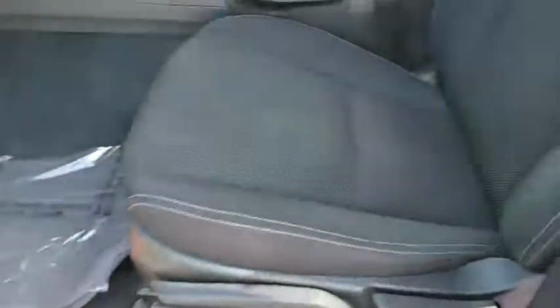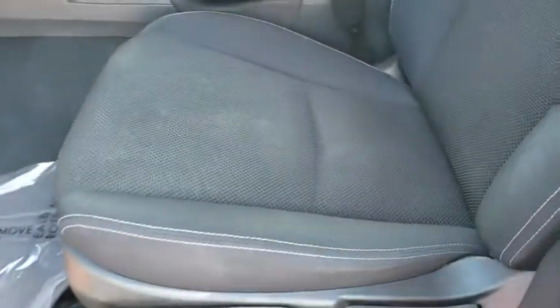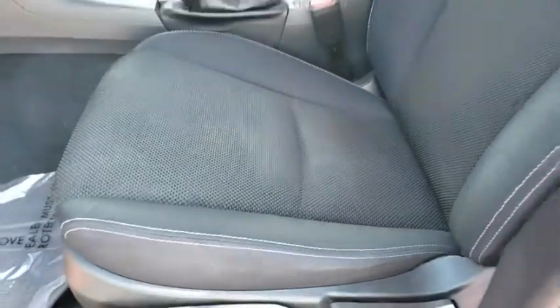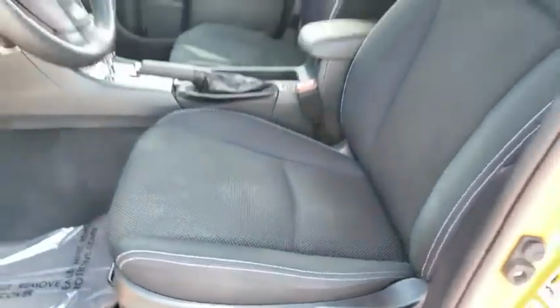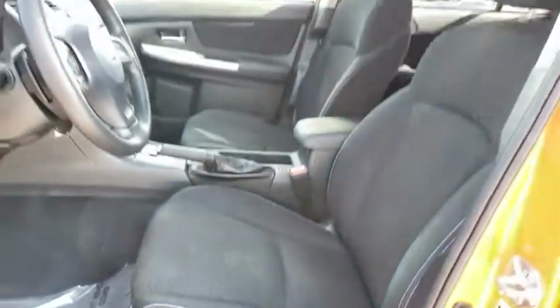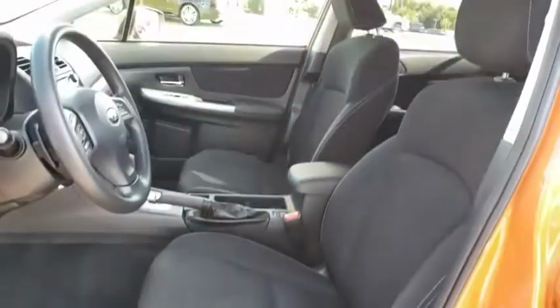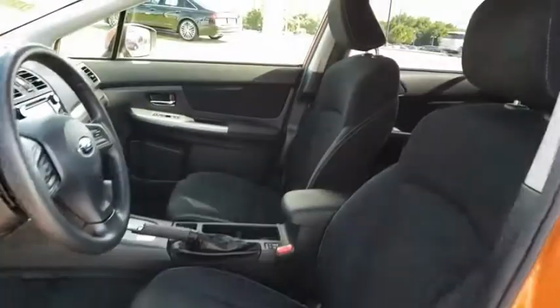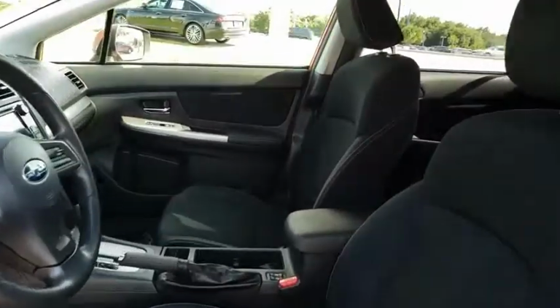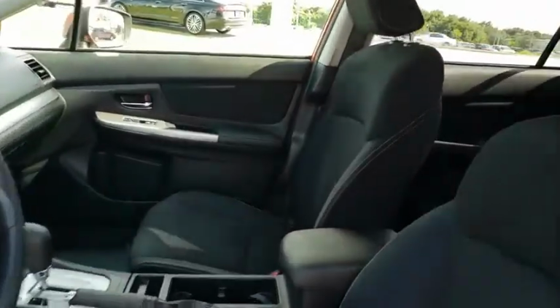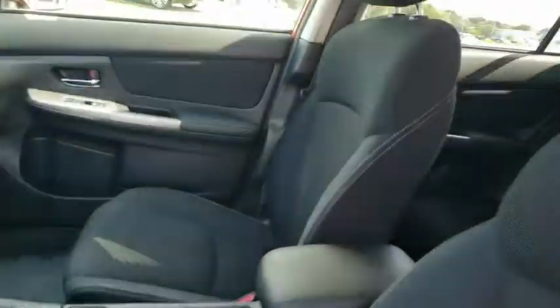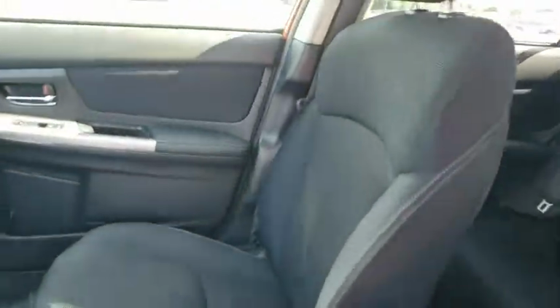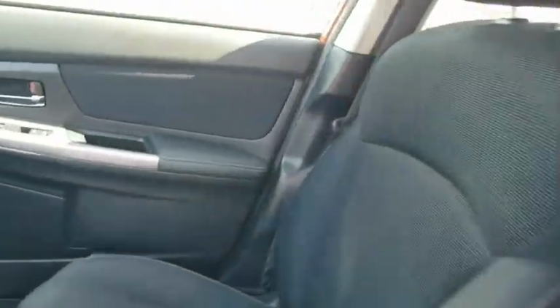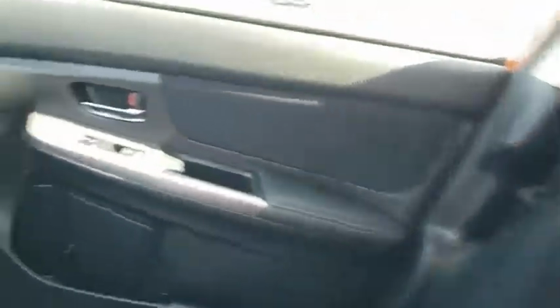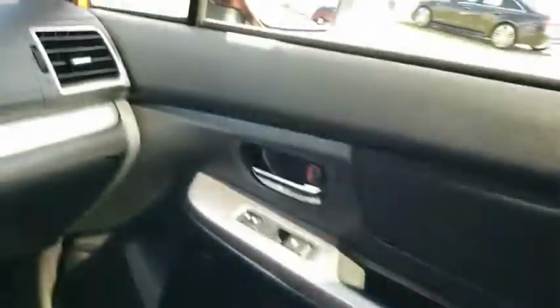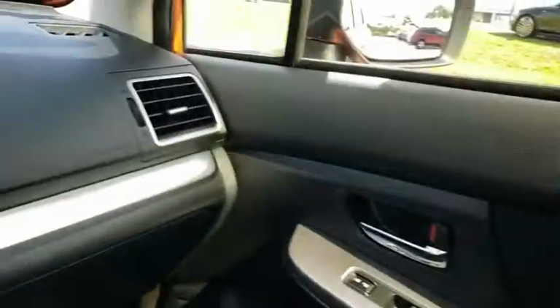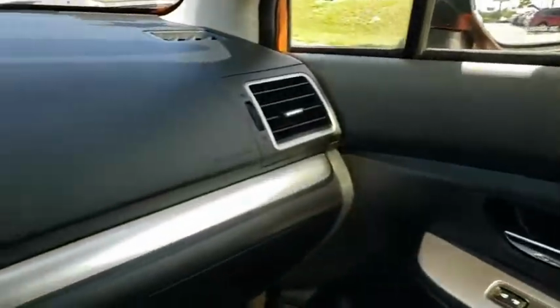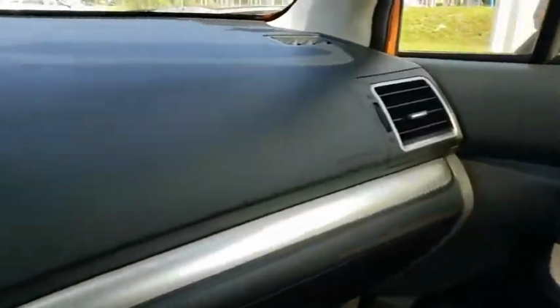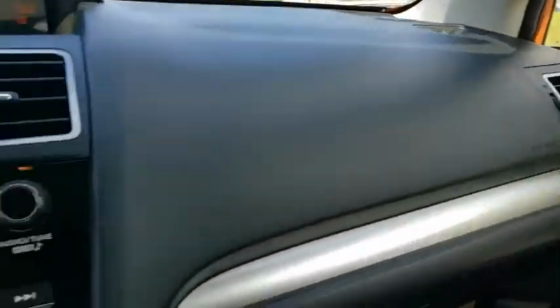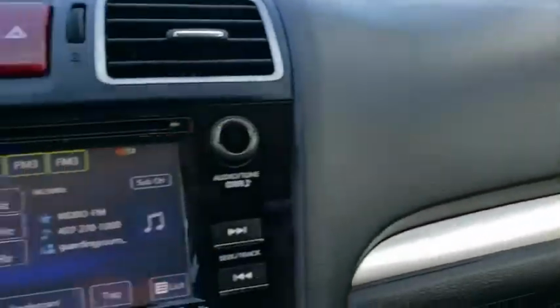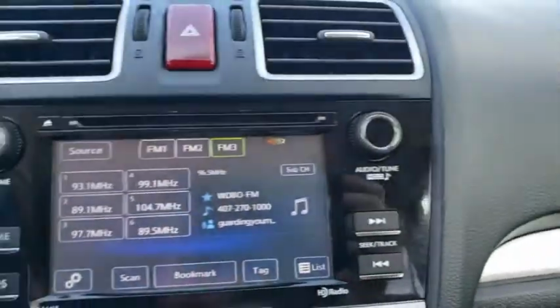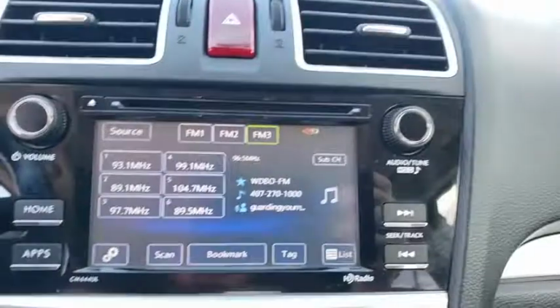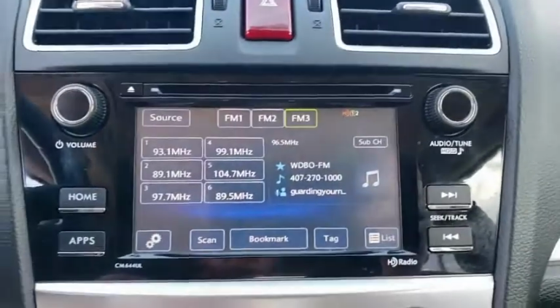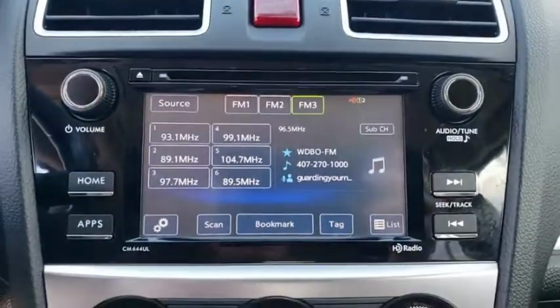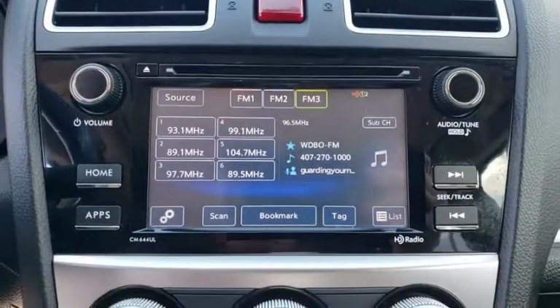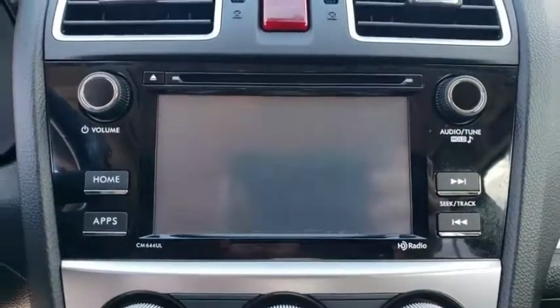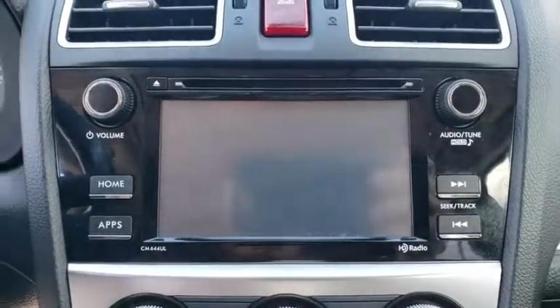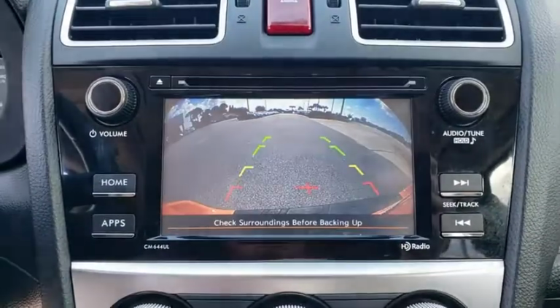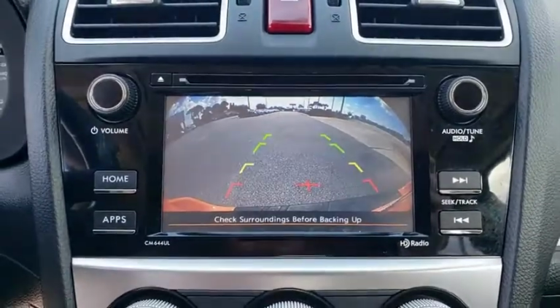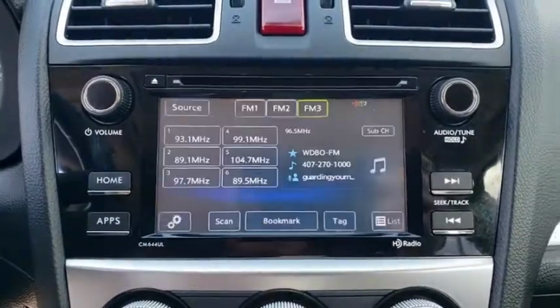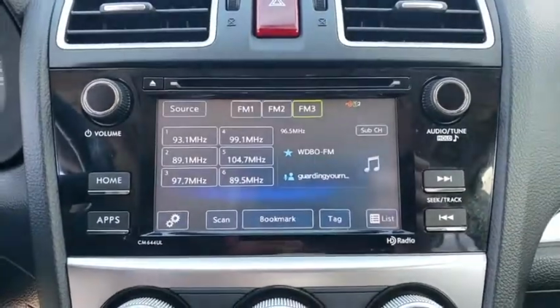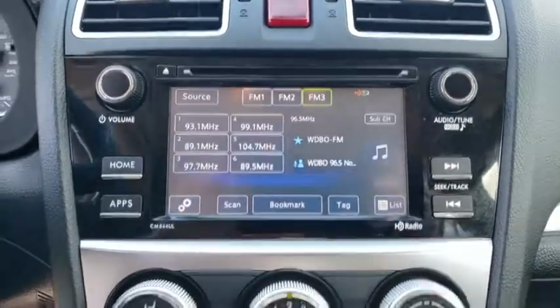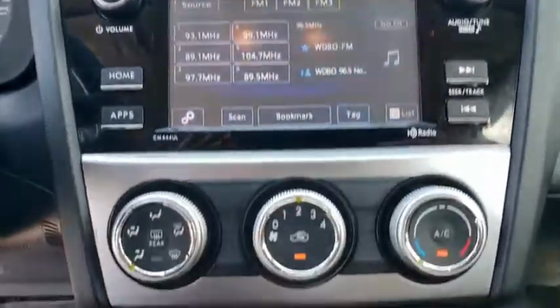This vehicle has less than 60,000 miles. Here are some of this vehicle's great options: steering wheel audio controls, anti-lock braking system, traction control, stability control.